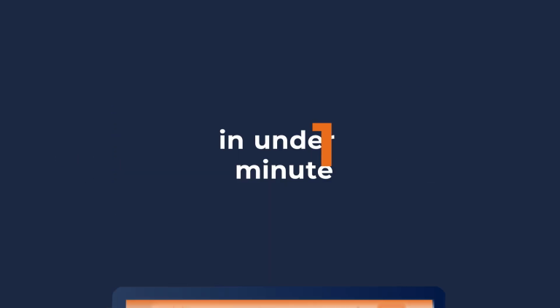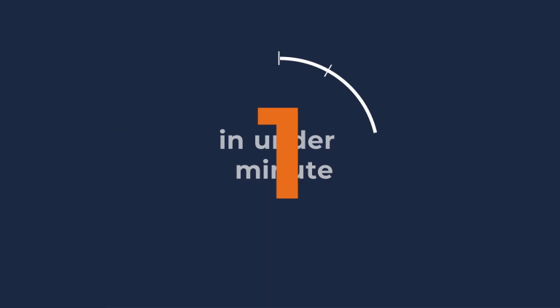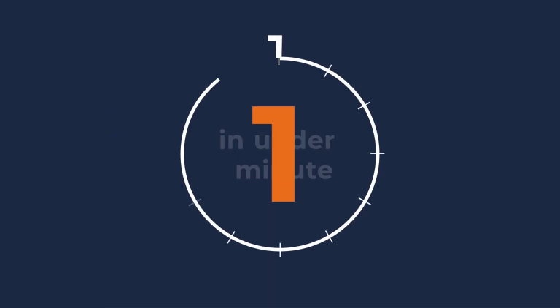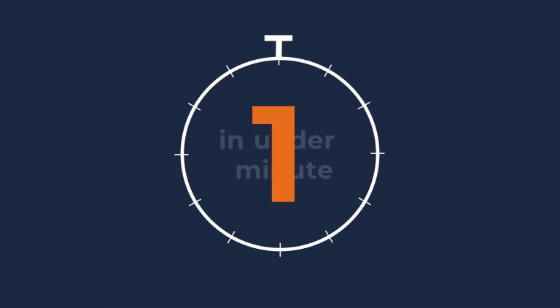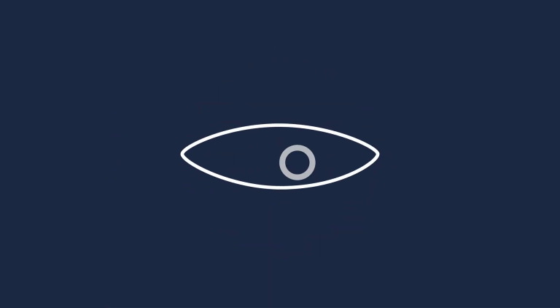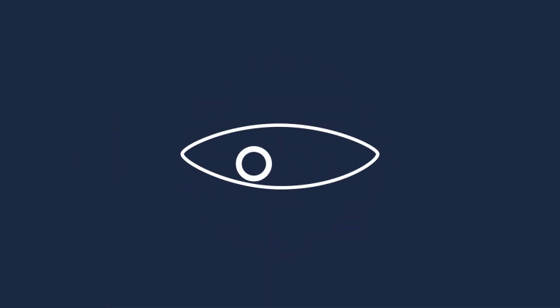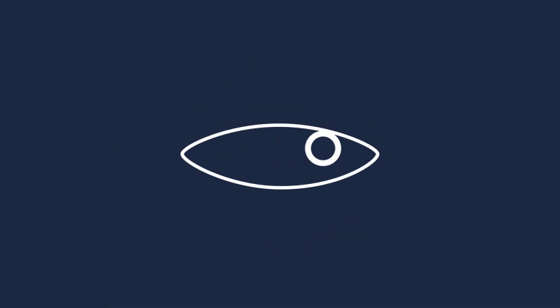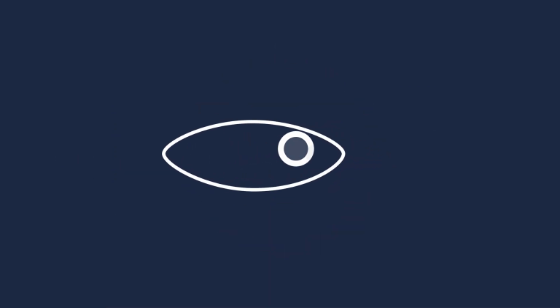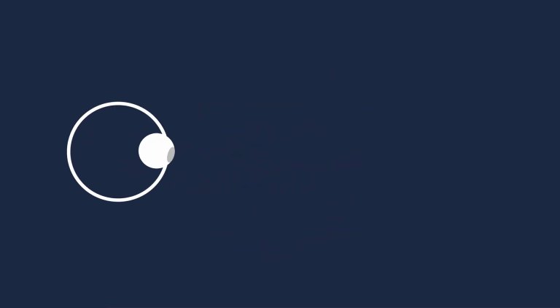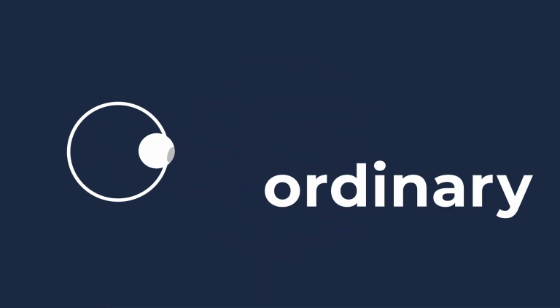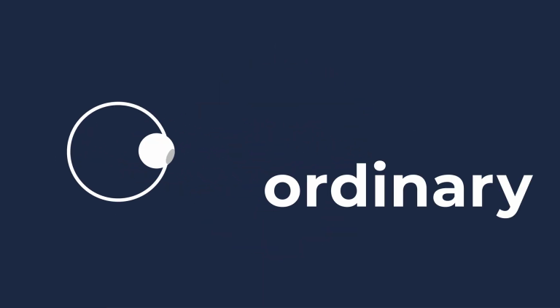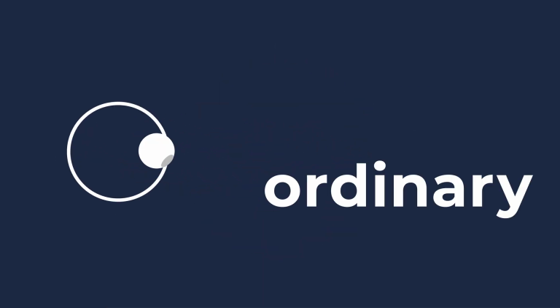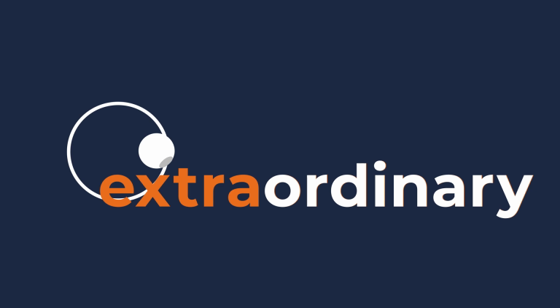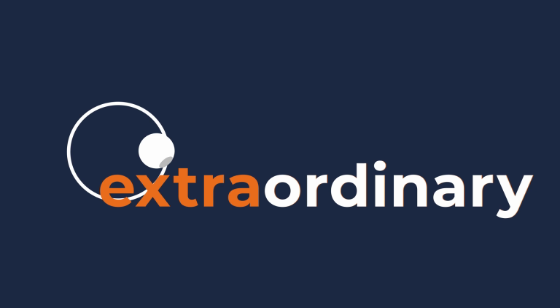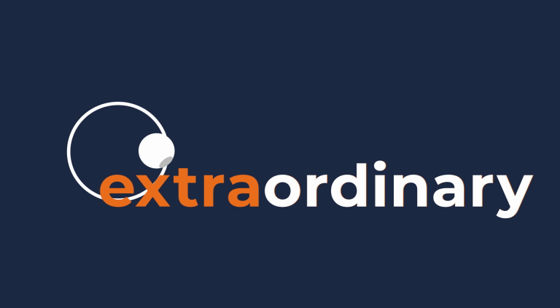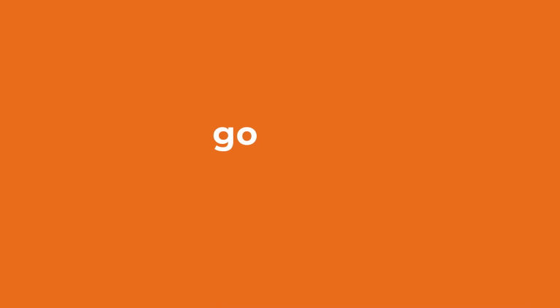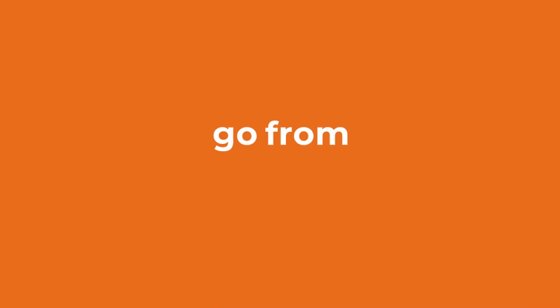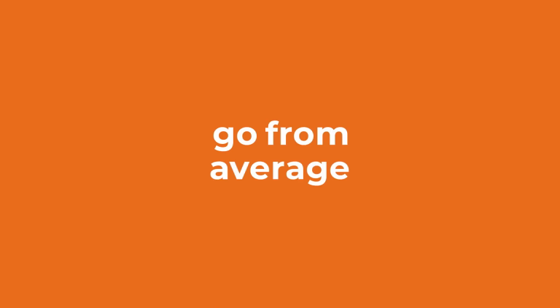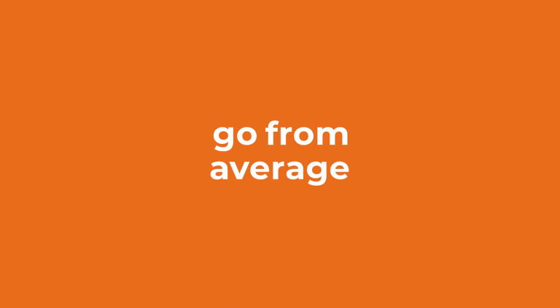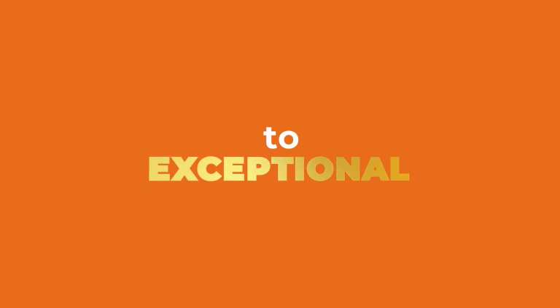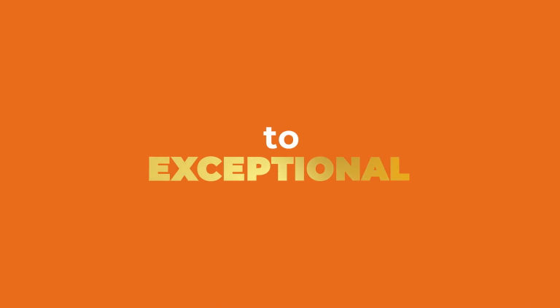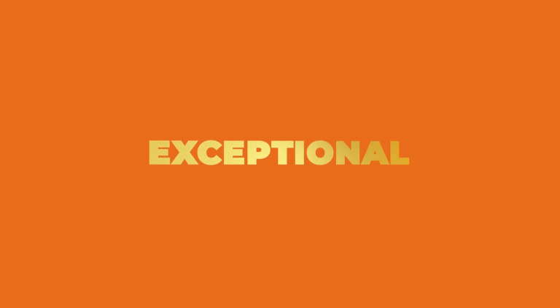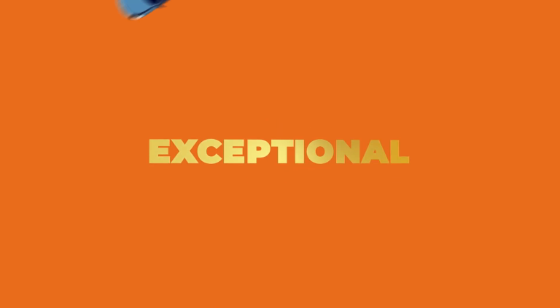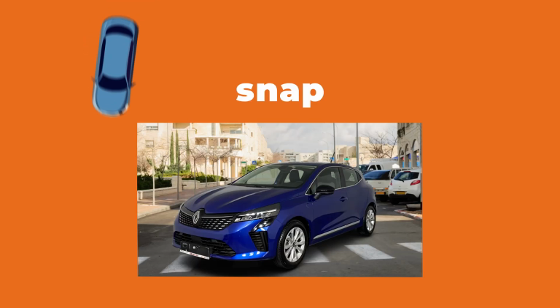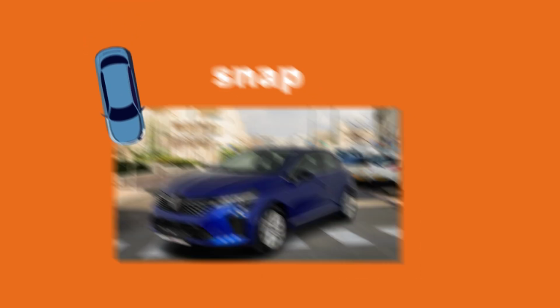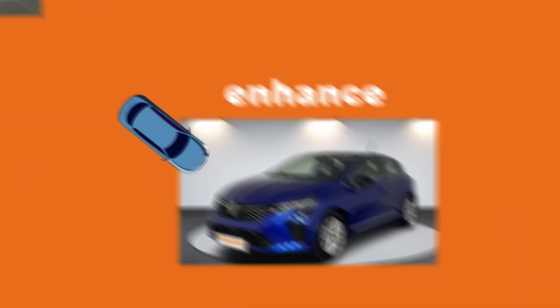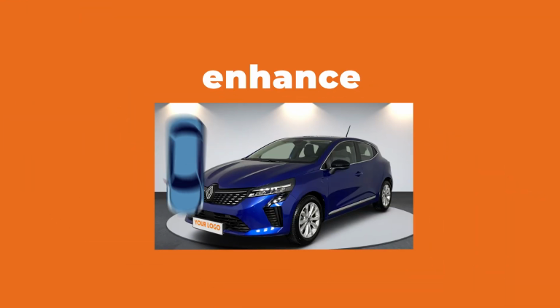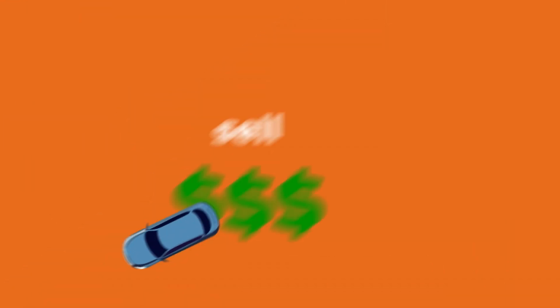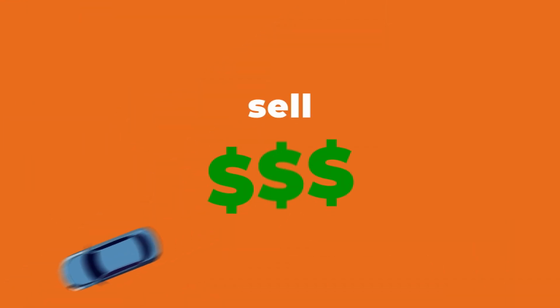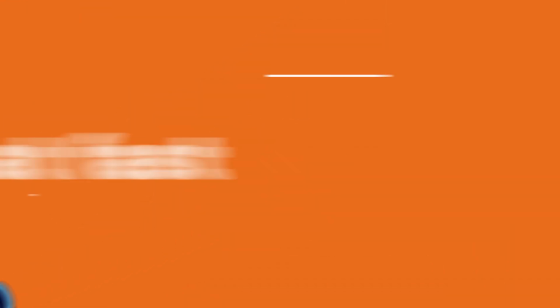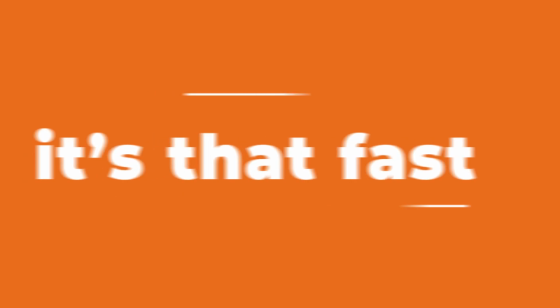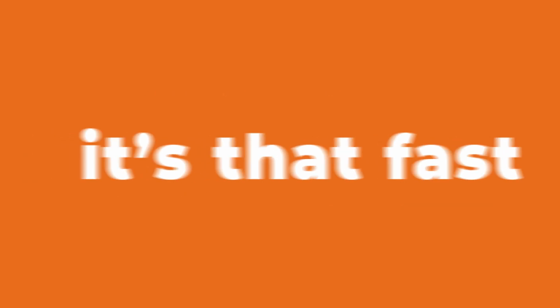In under a minute, watch ordinary transform into extraordinary. Go from average to exceptional. Snap, enhance, sell. It's that fast.